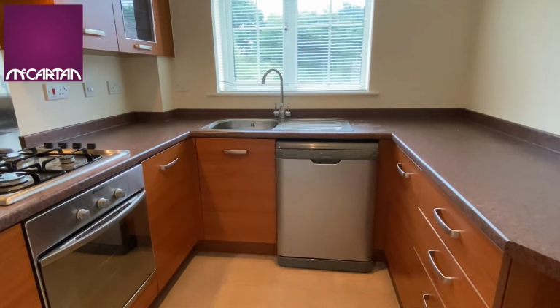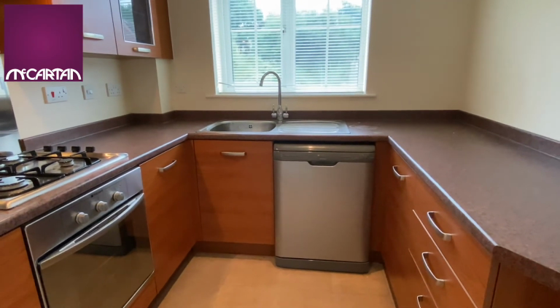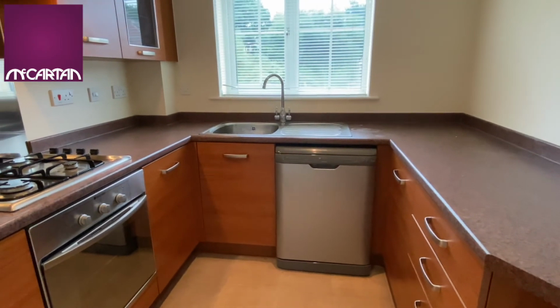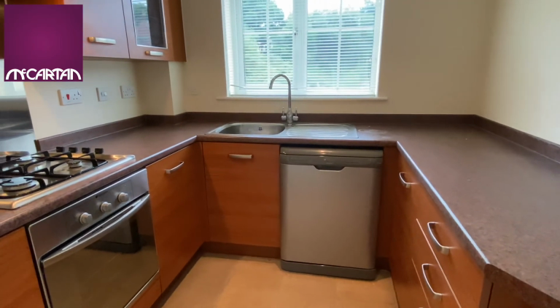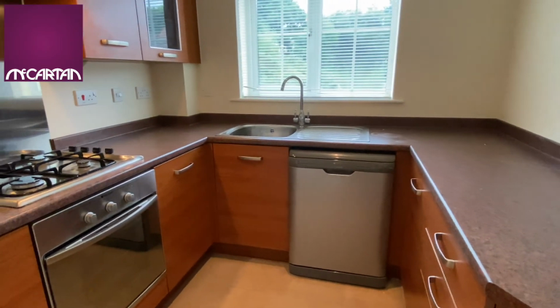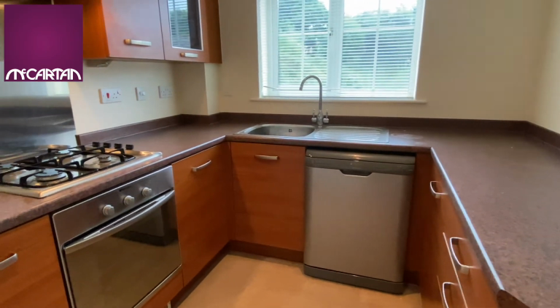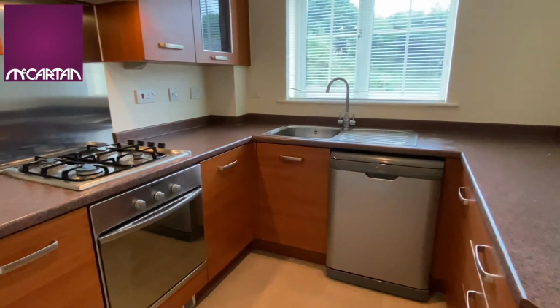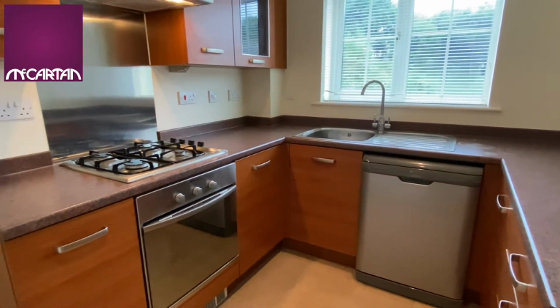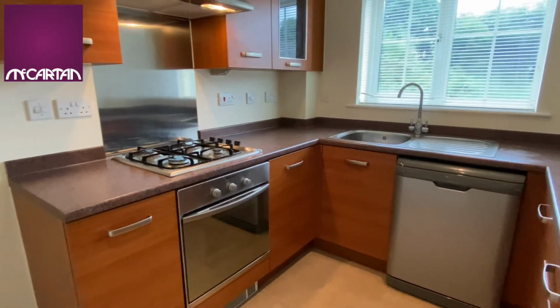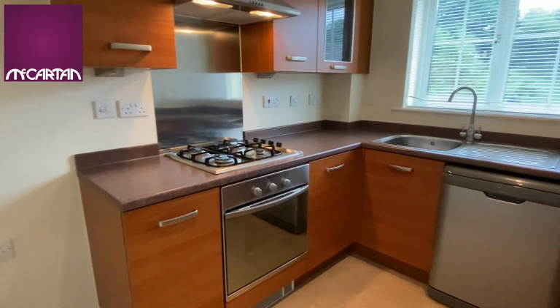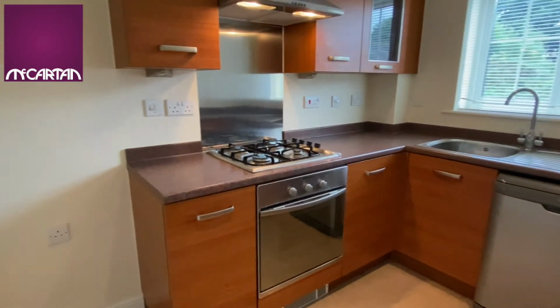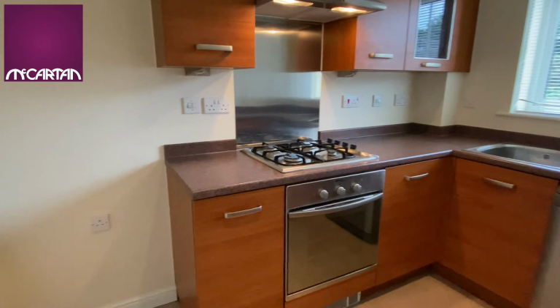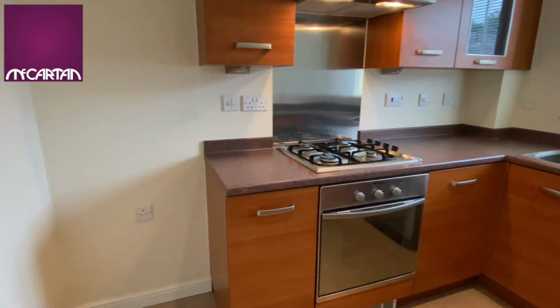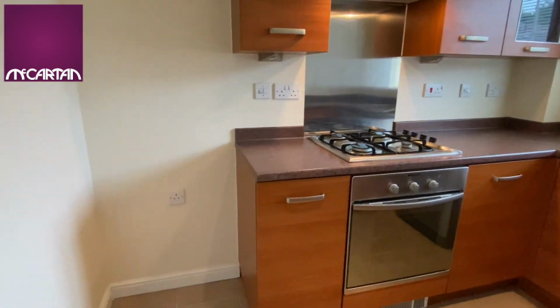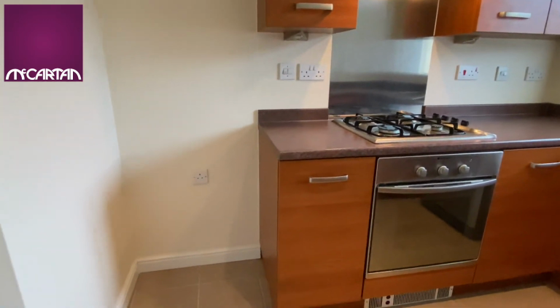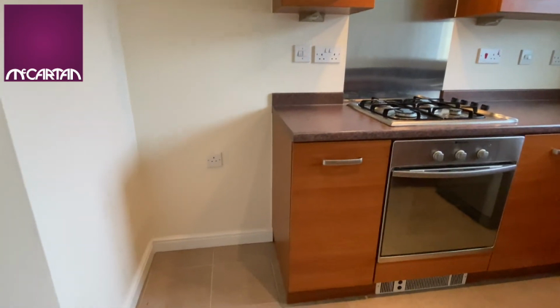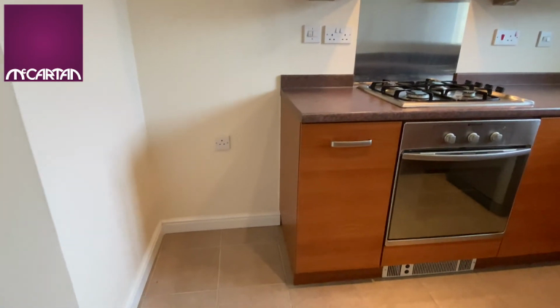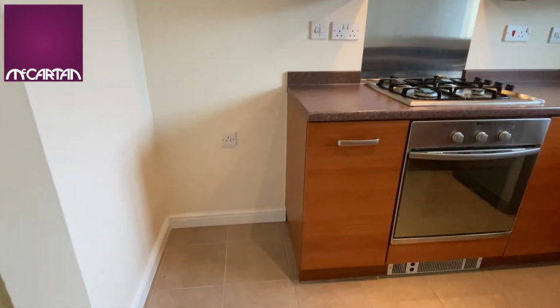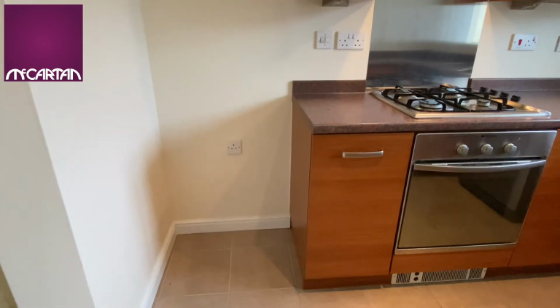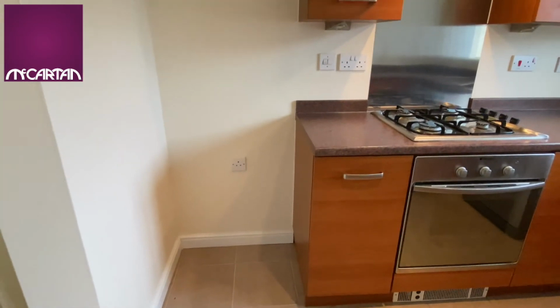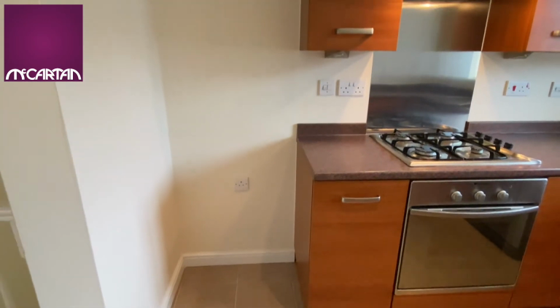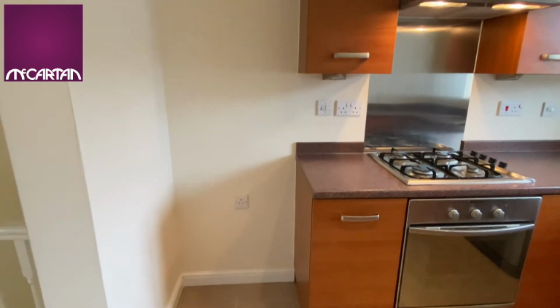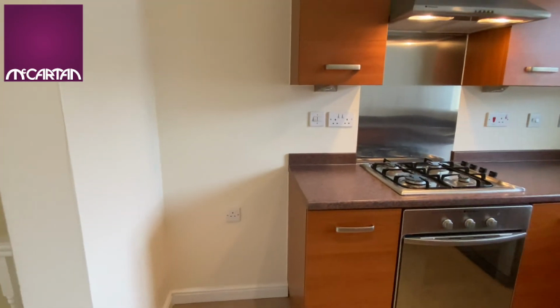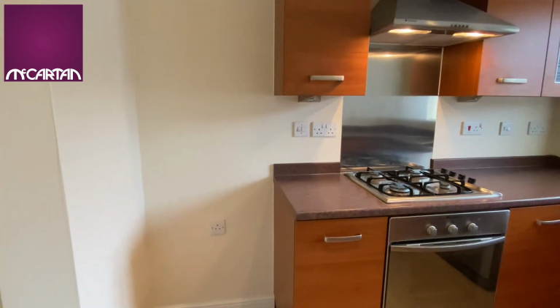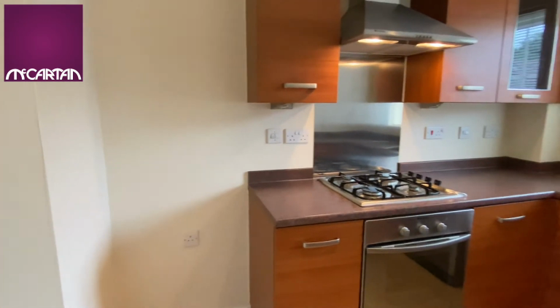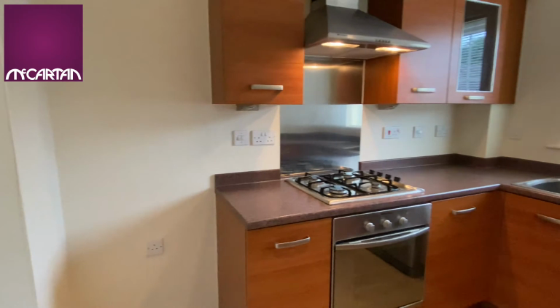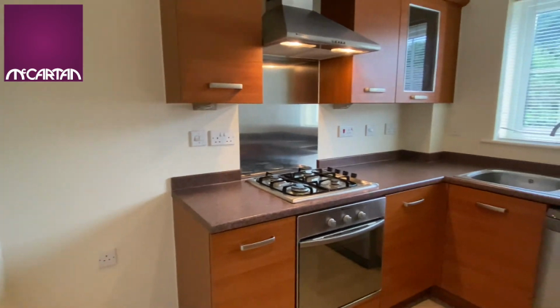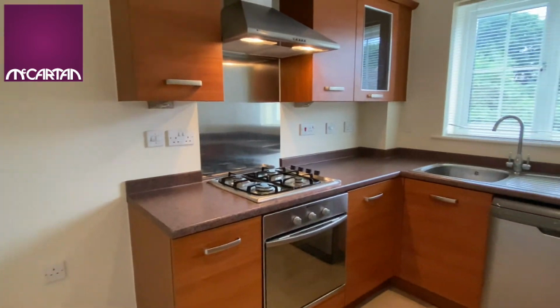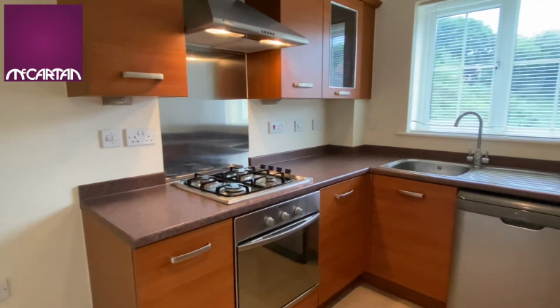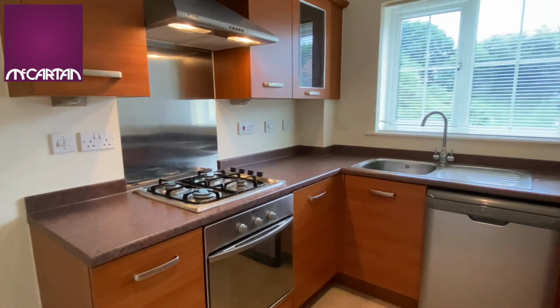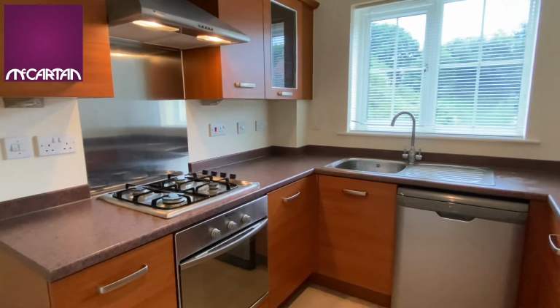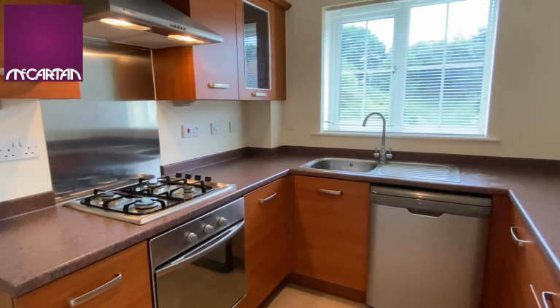The kitchen comes with a dishwasher and there is space for a stand-up fridge freezer. Downstairs in the garage there is a washing machine and a dryer.